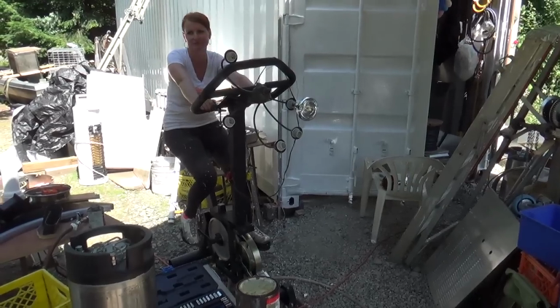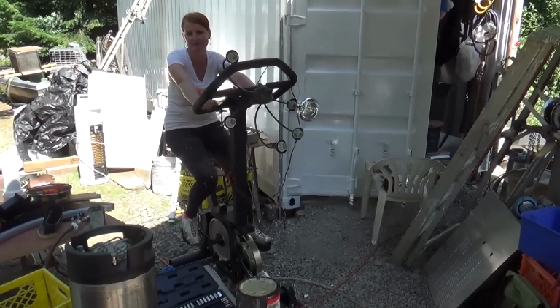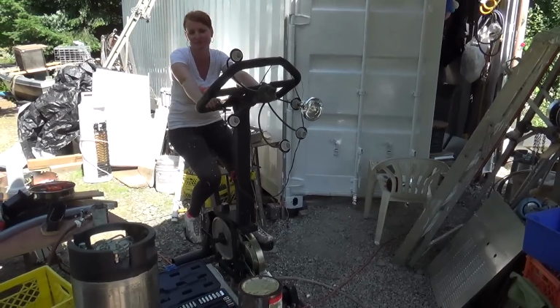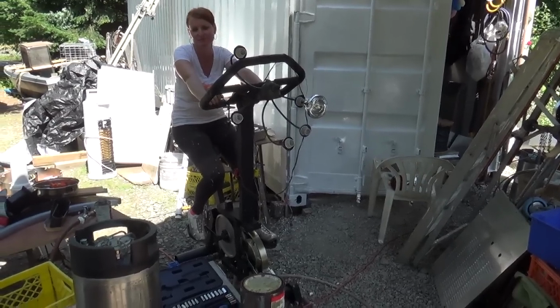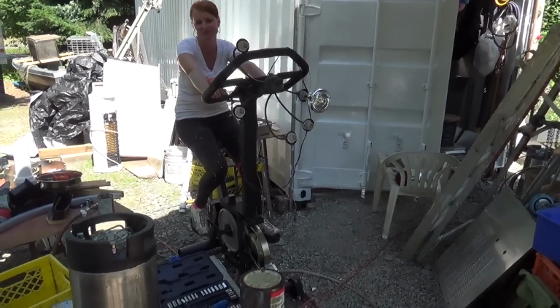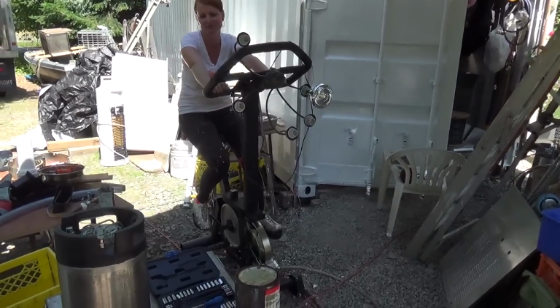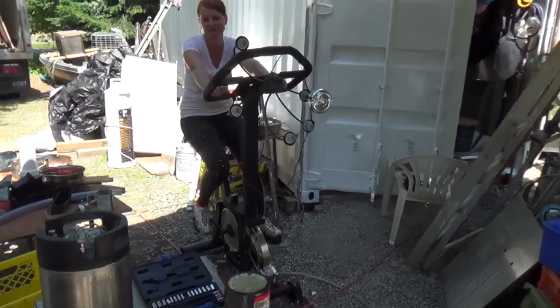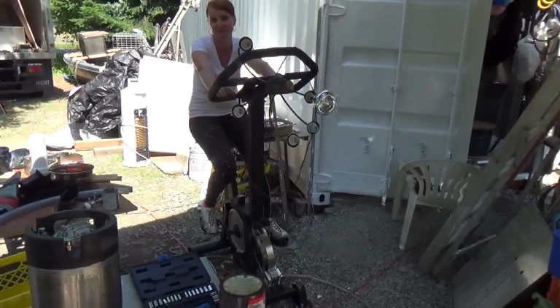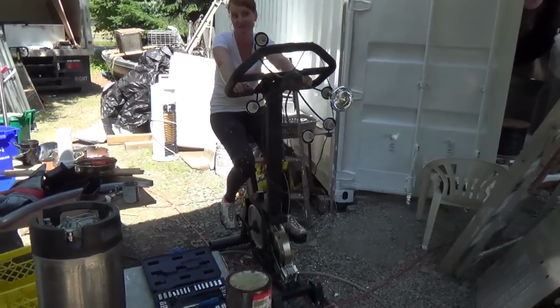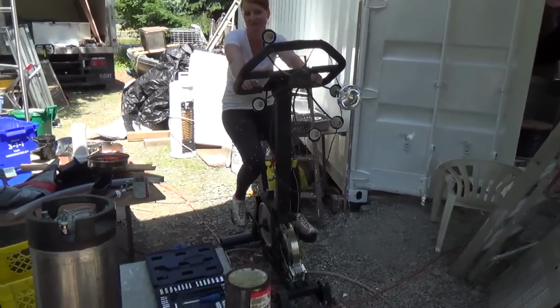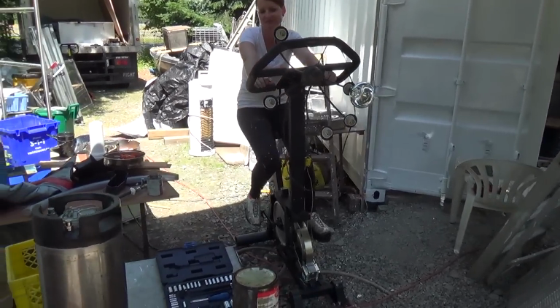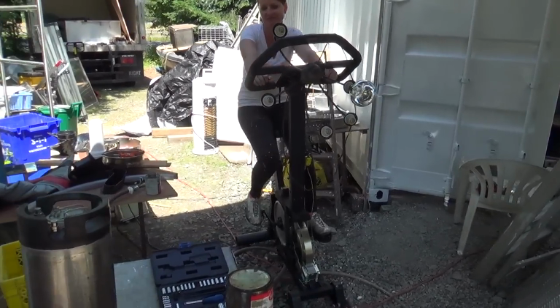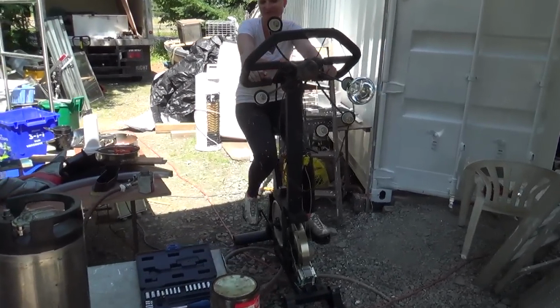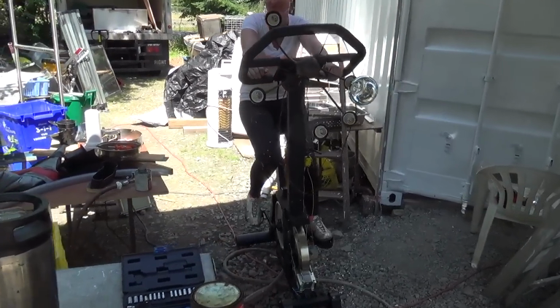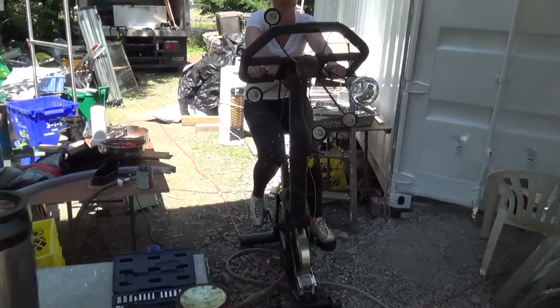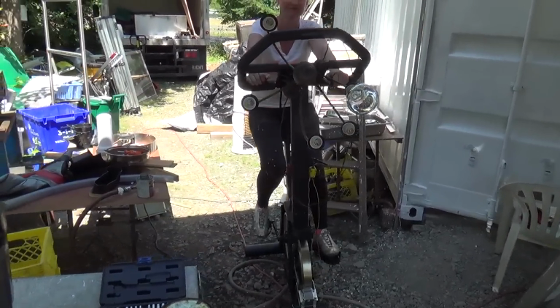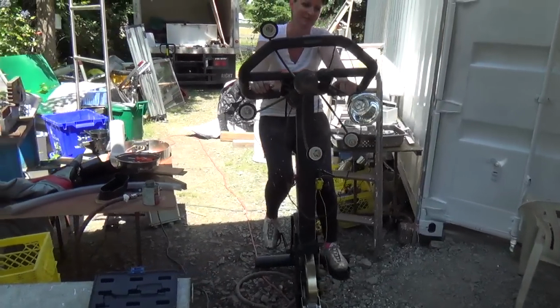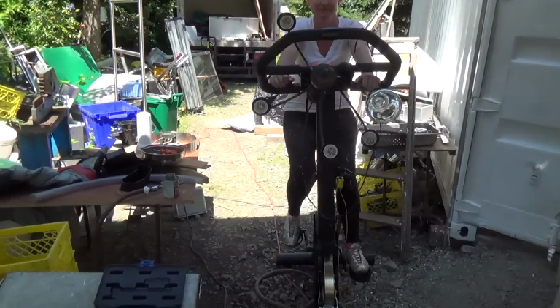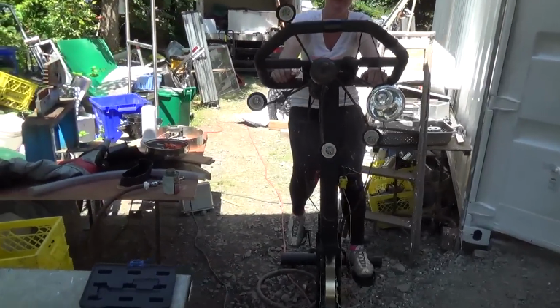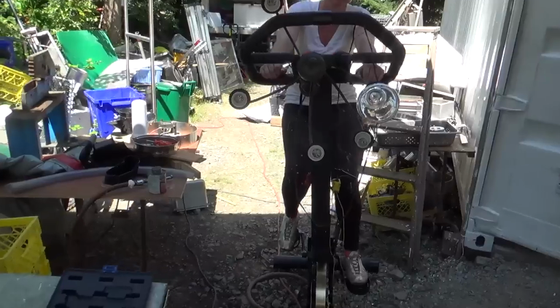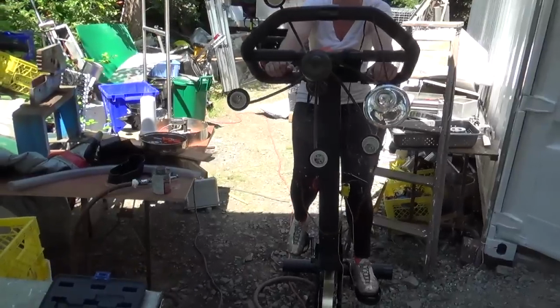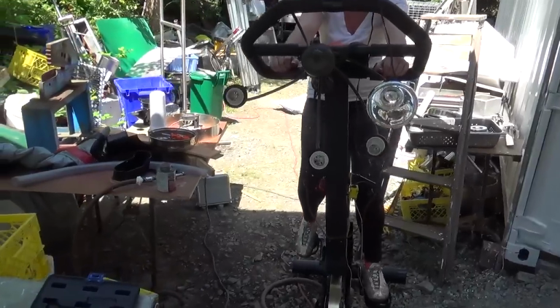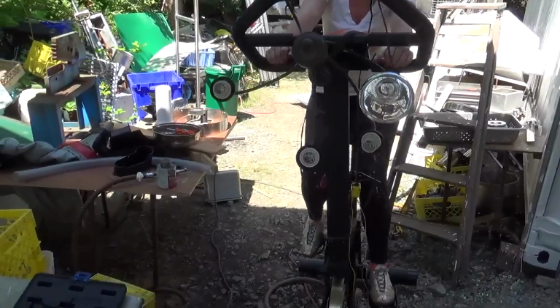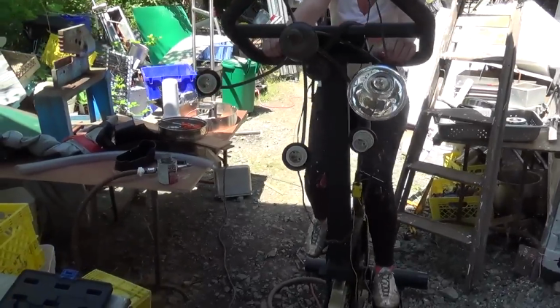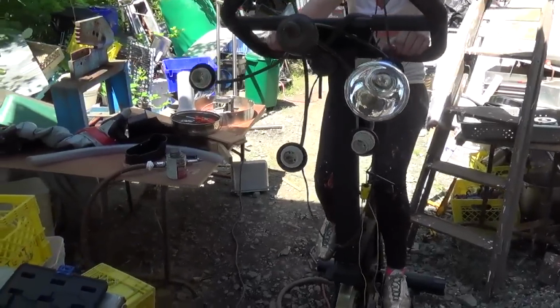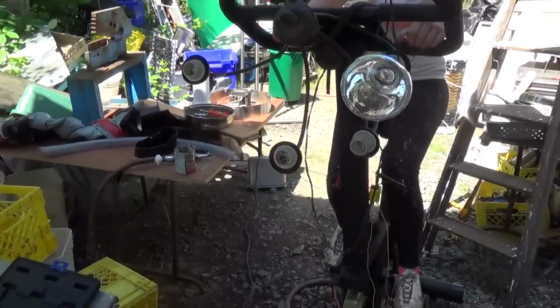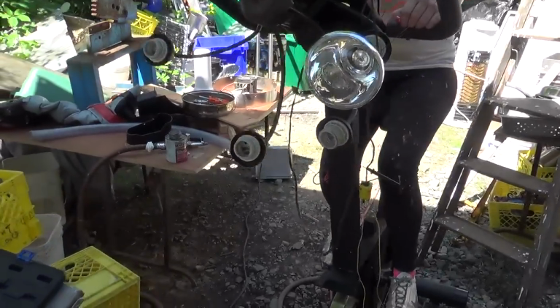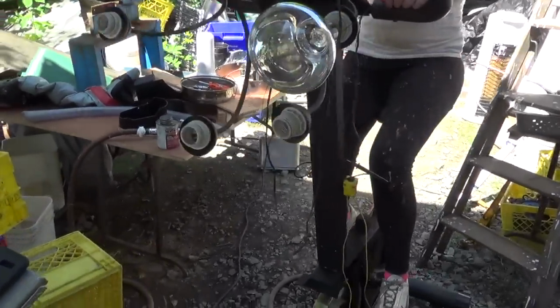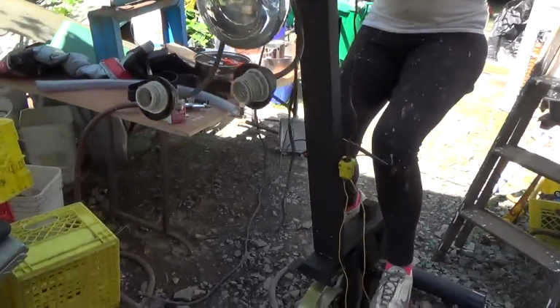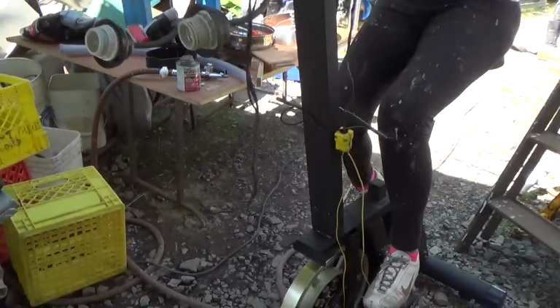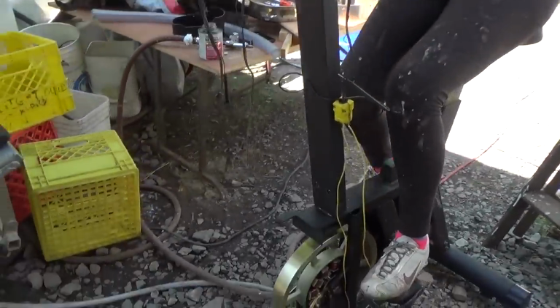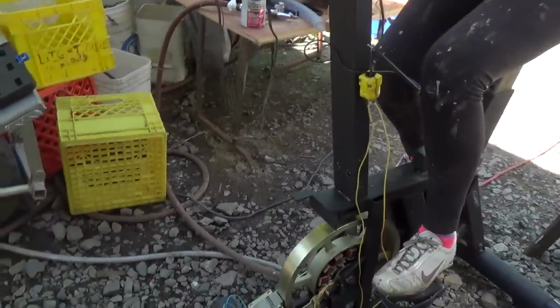We figured out that good quality stationary exercise bikes actually have a generator in them, and it's an excellent one because it's actually a brushless design.